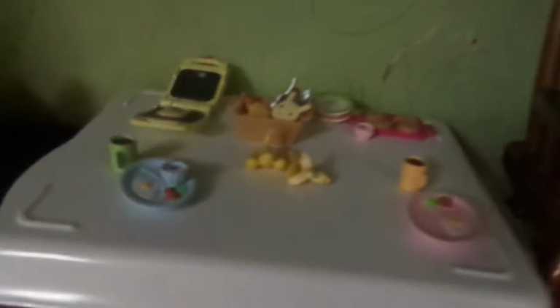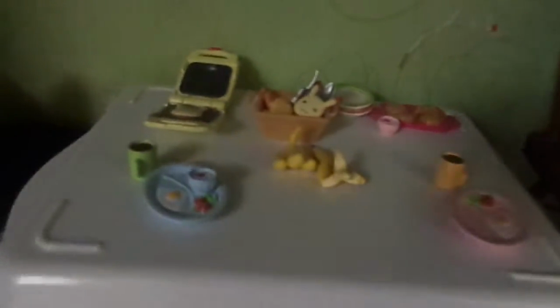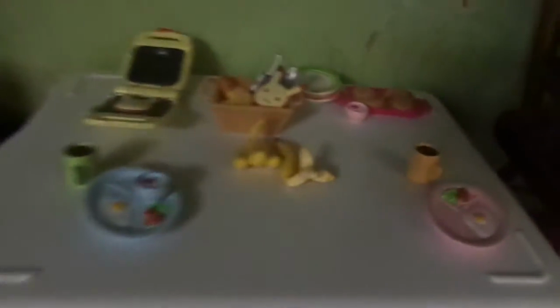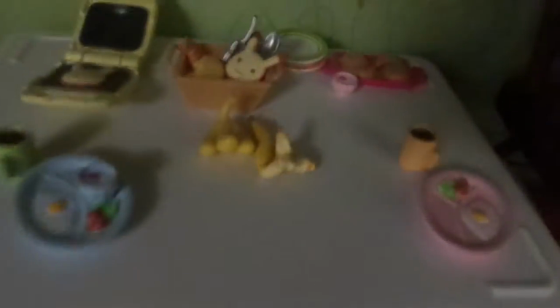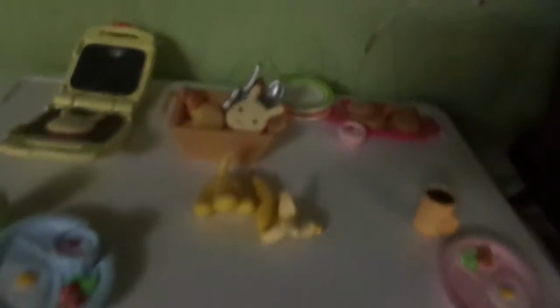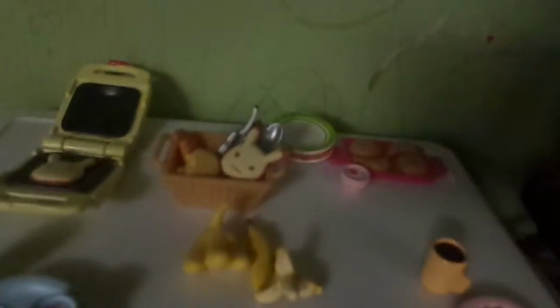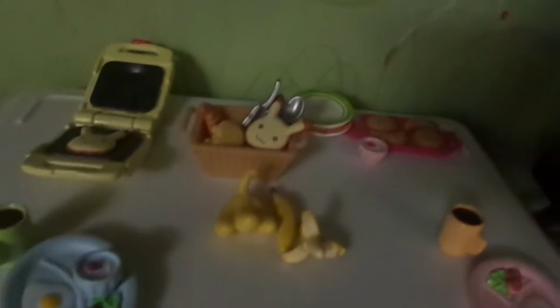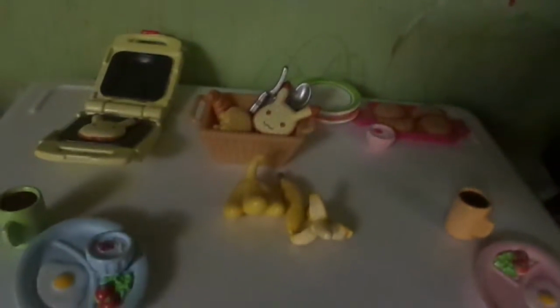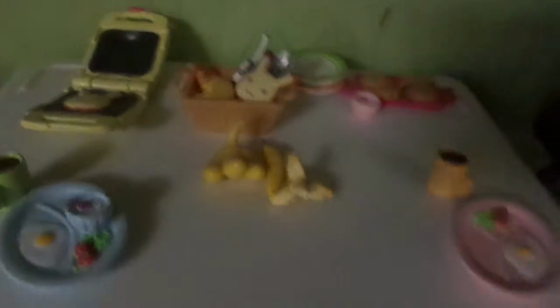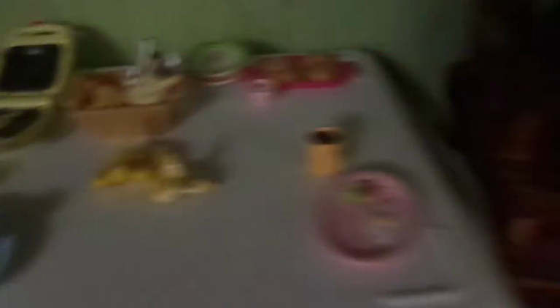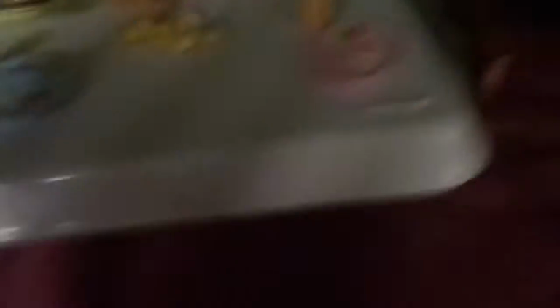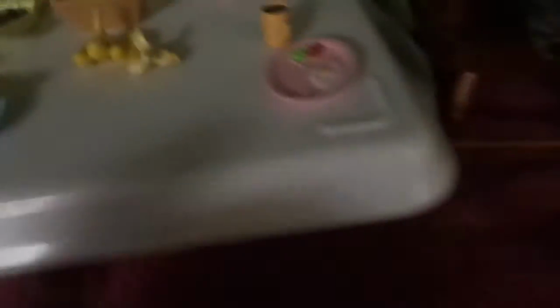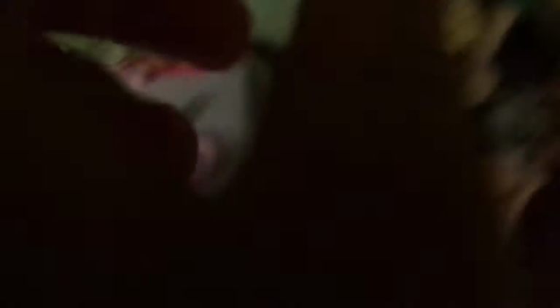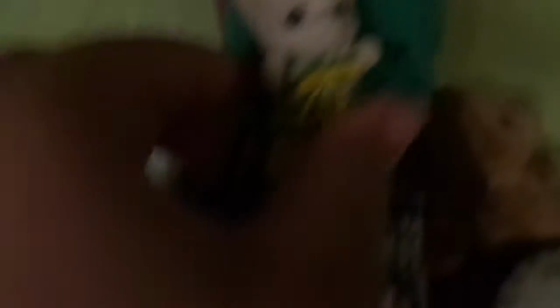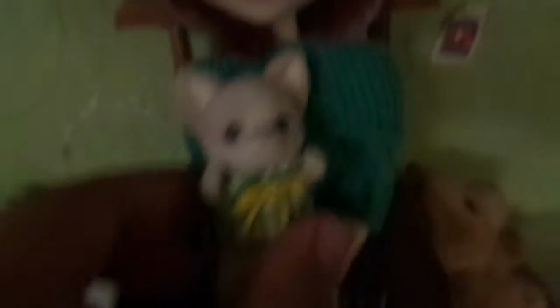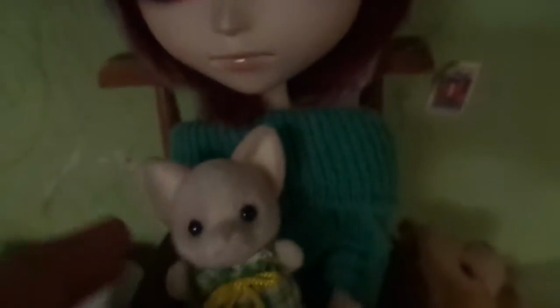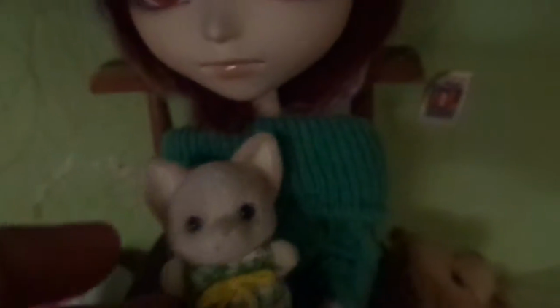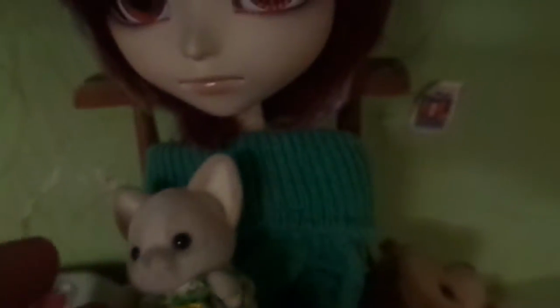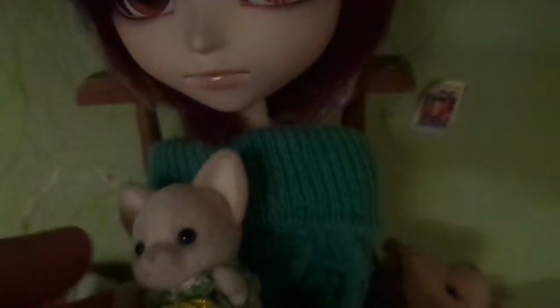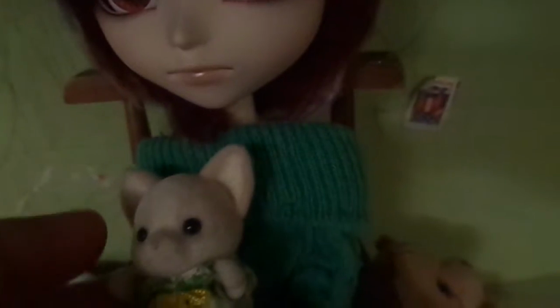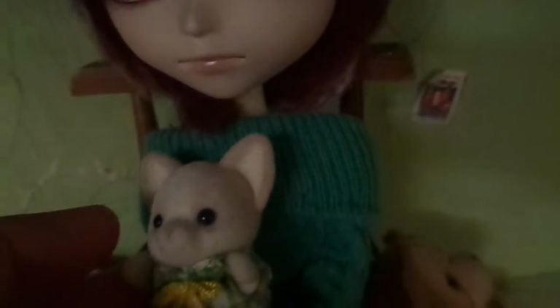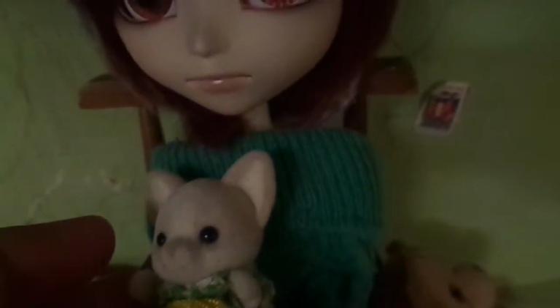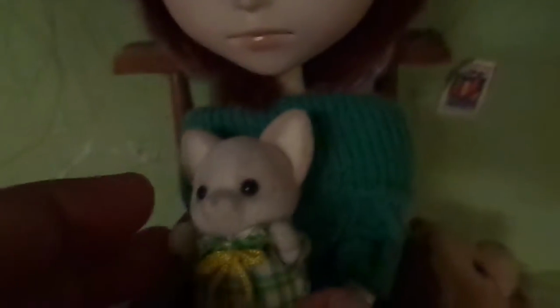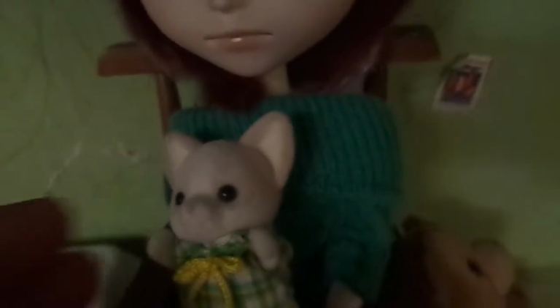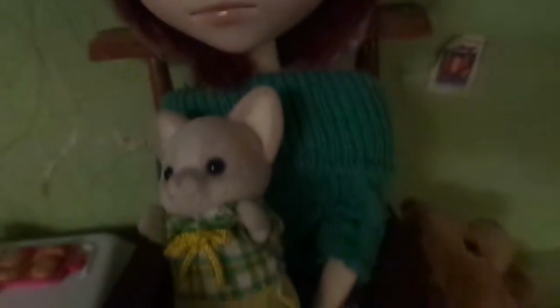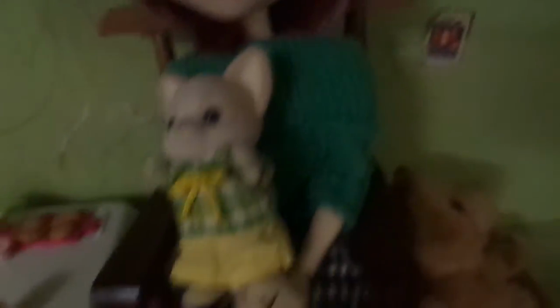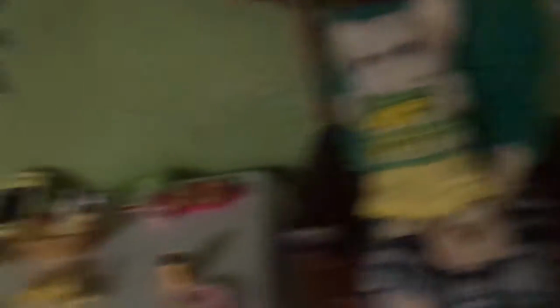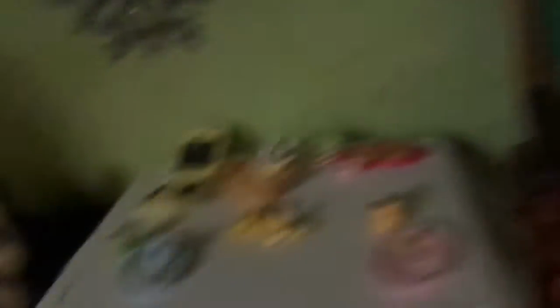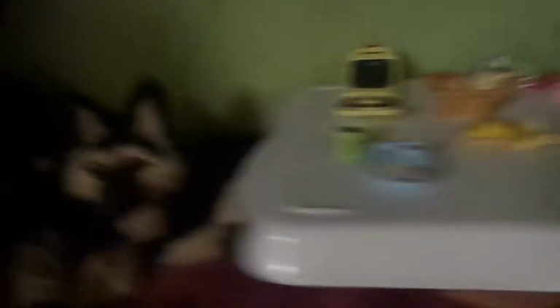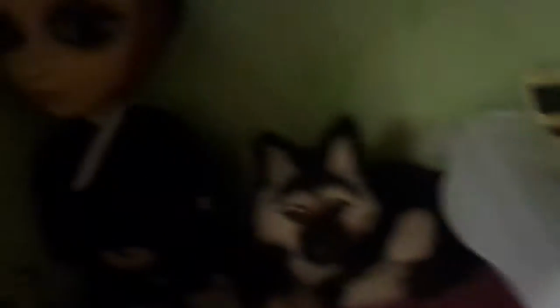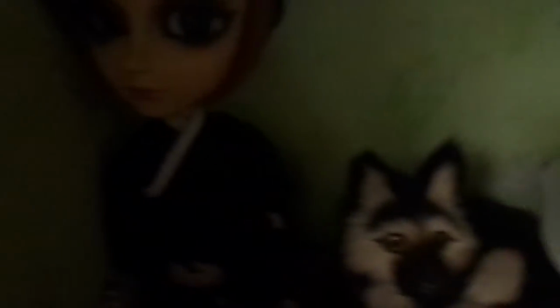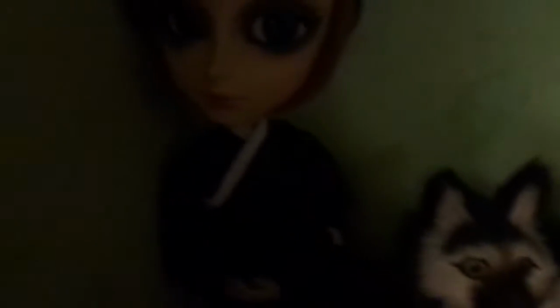I have mini food also for these. These are called Sylvanian Families, I believe. And there's Ryulan.